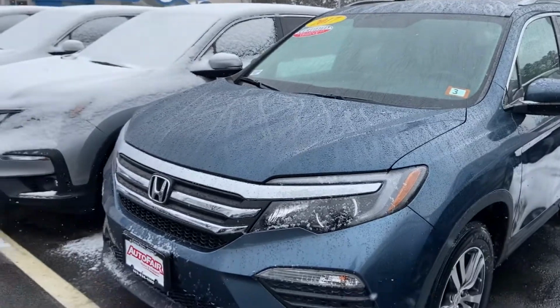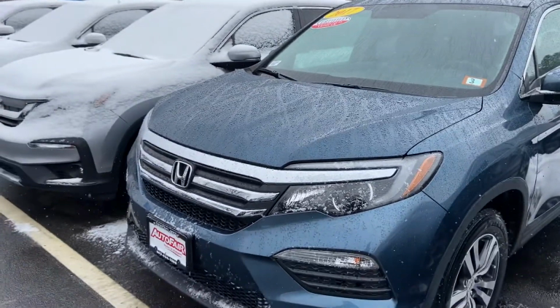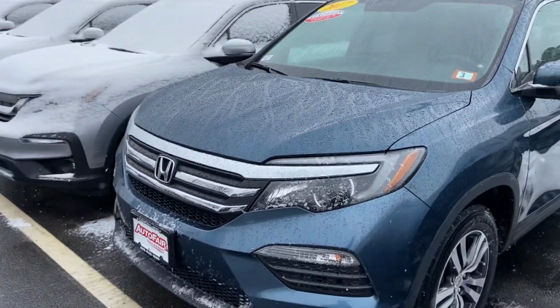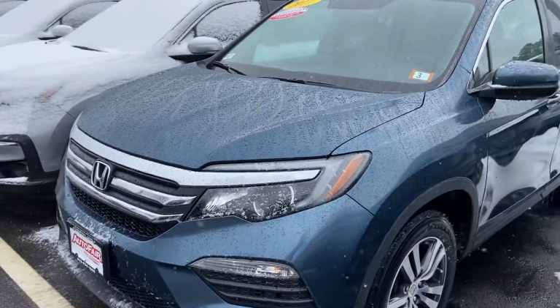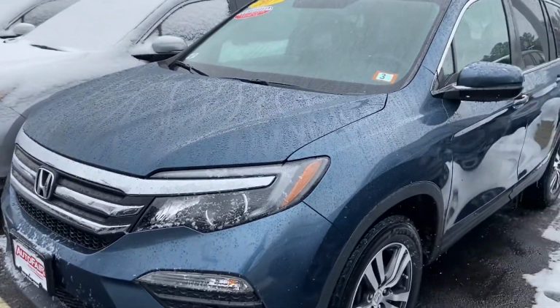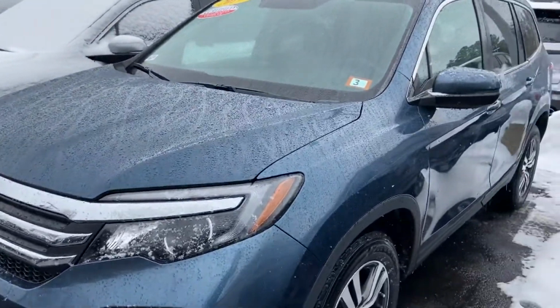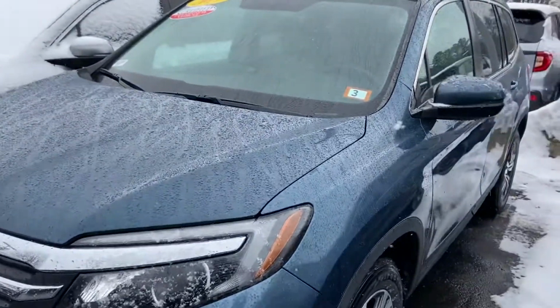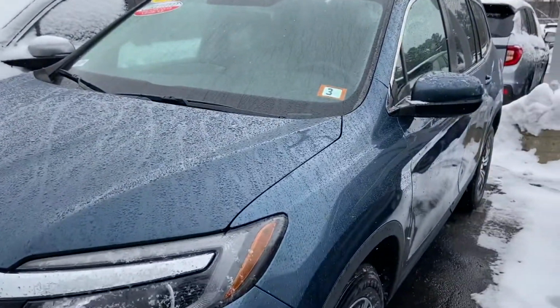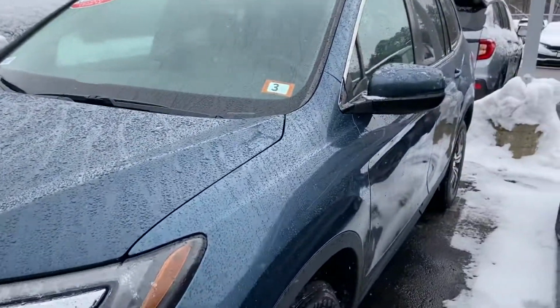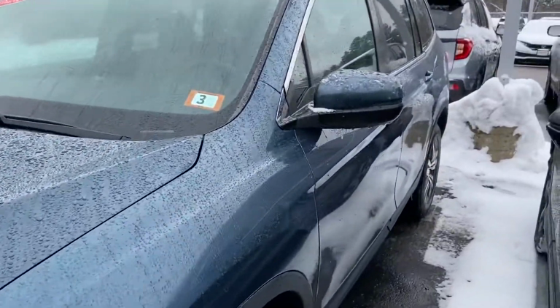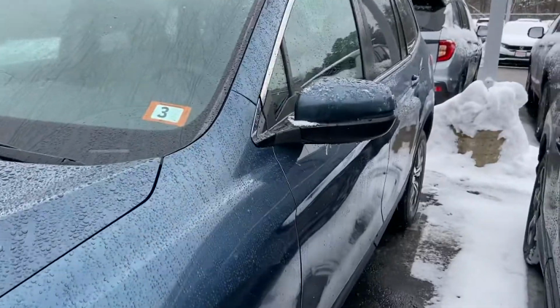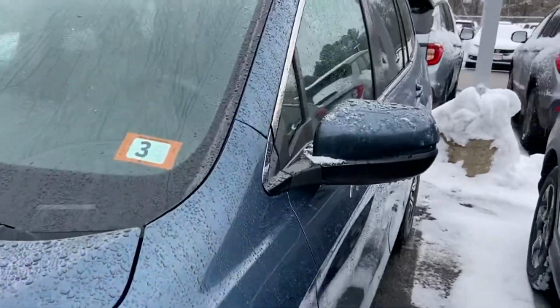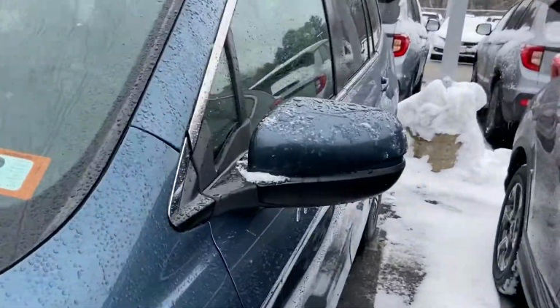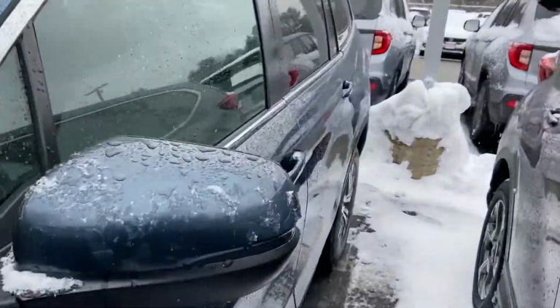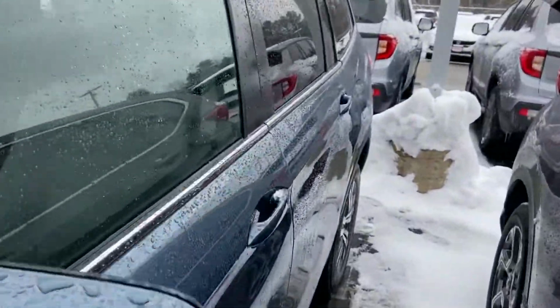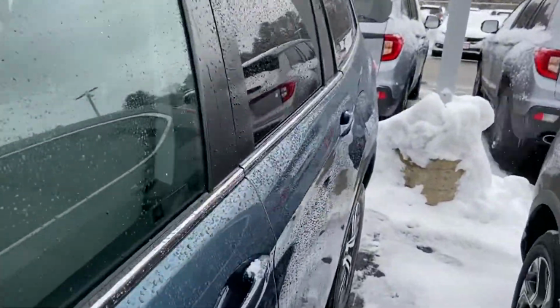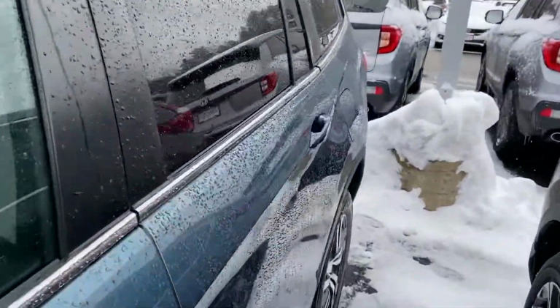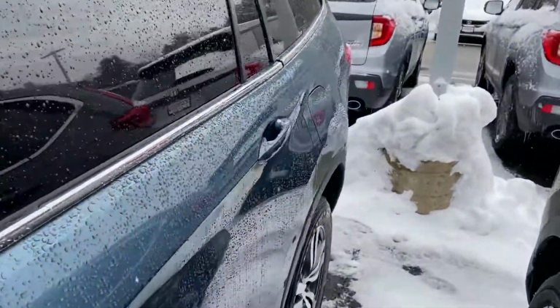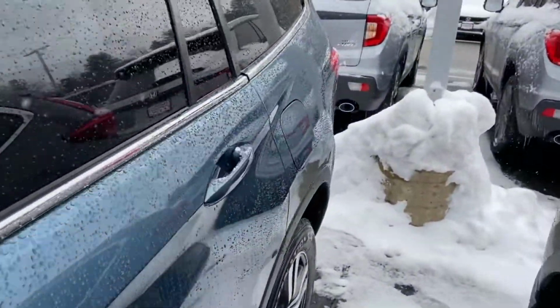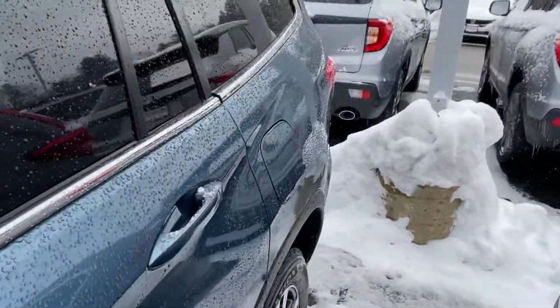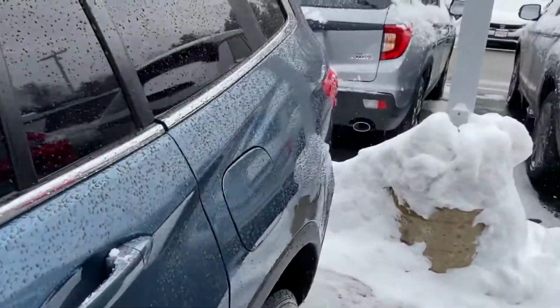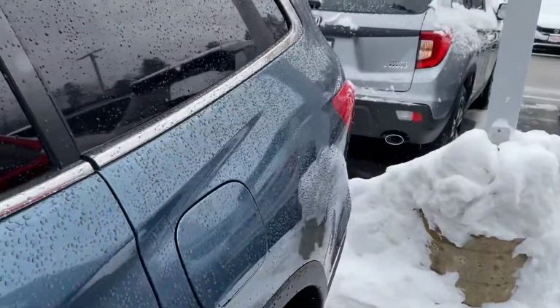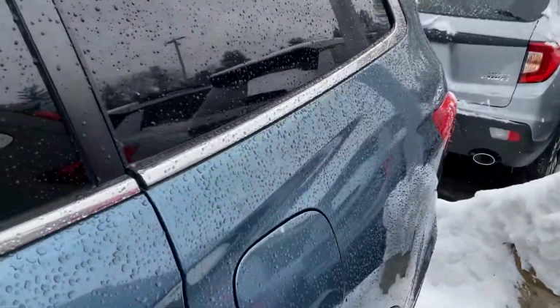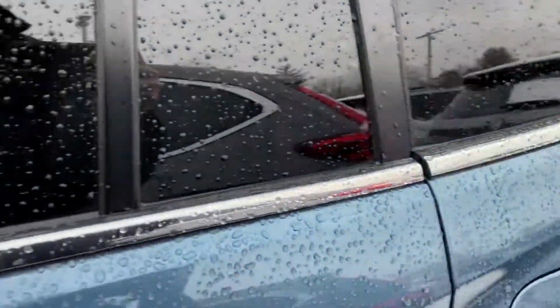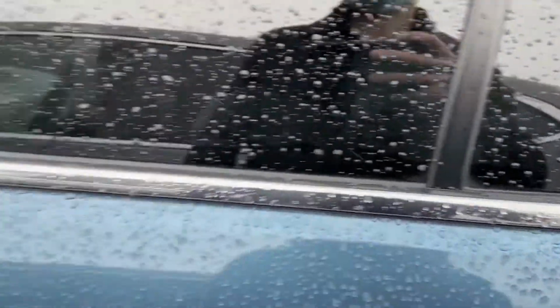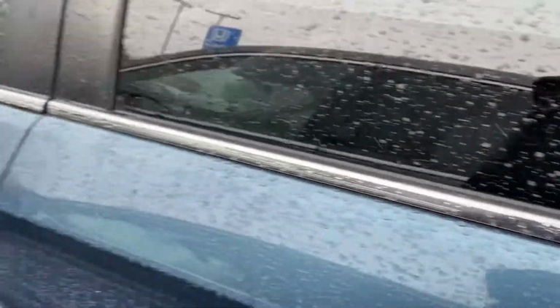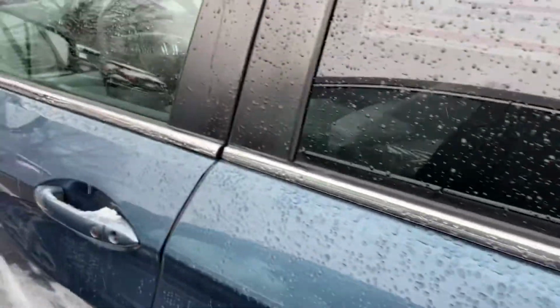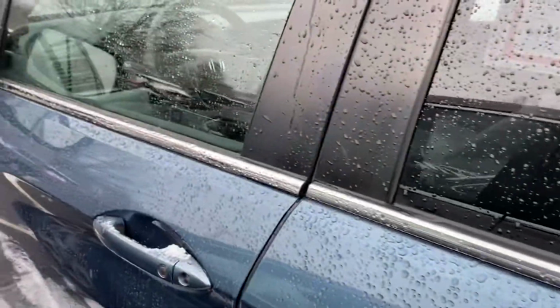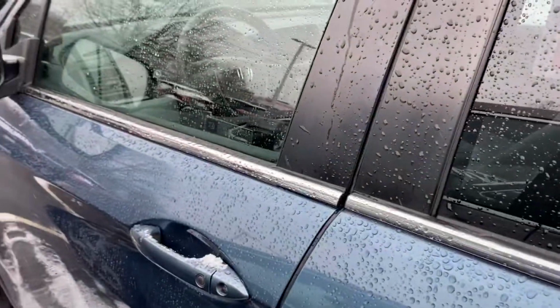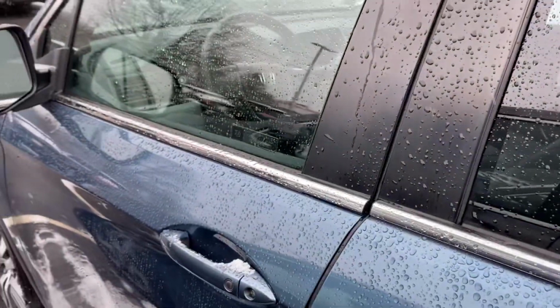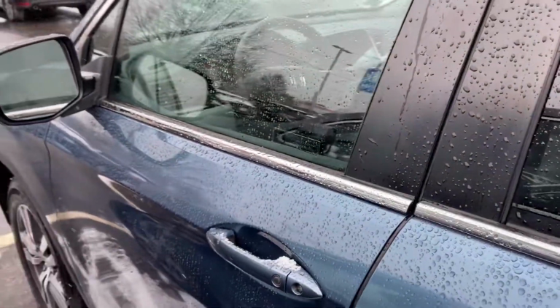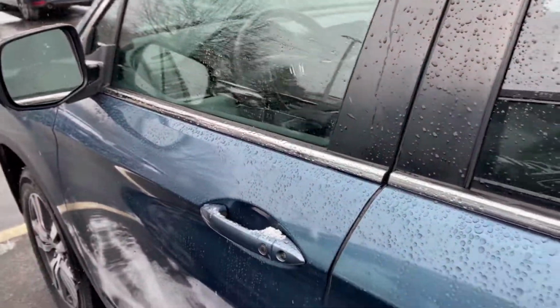I want to thank you very much for showing some interest in this beautiful 2017 Honda Pilot that I have here on my lot. This exterior color here, I really enjoy — it's really good looking. This is the steel sapphire pearl here on the exterior.